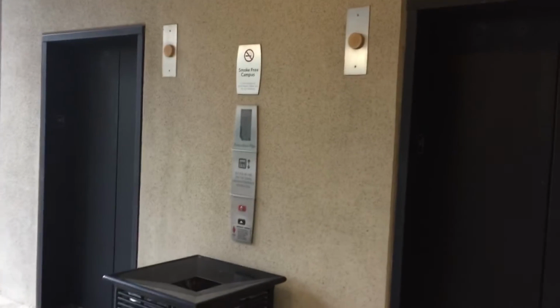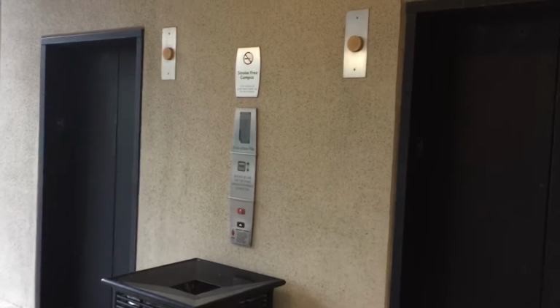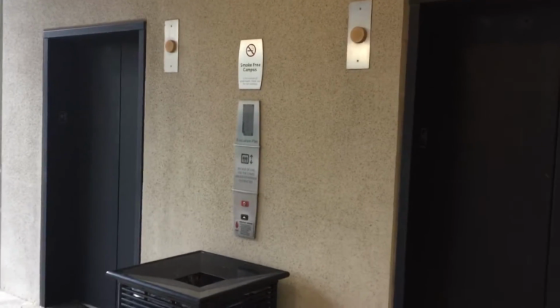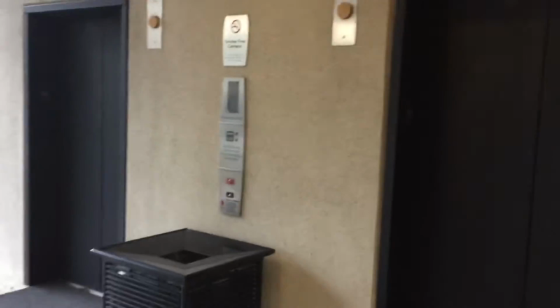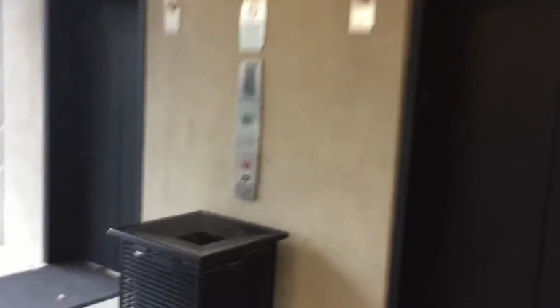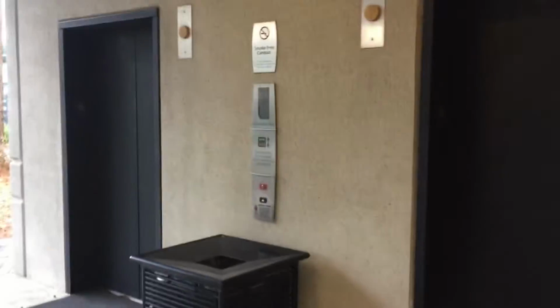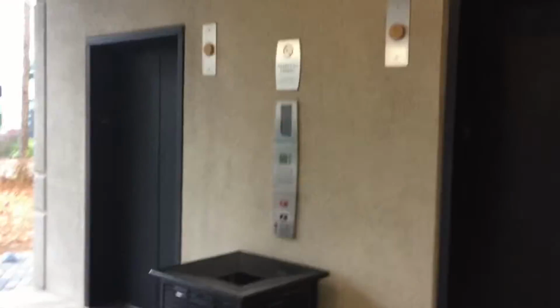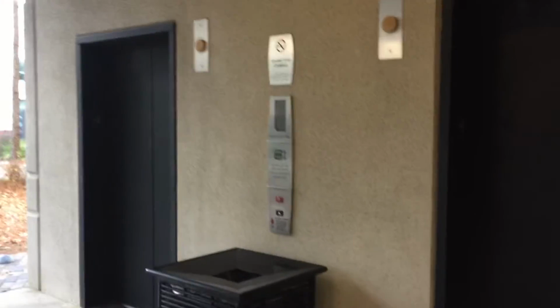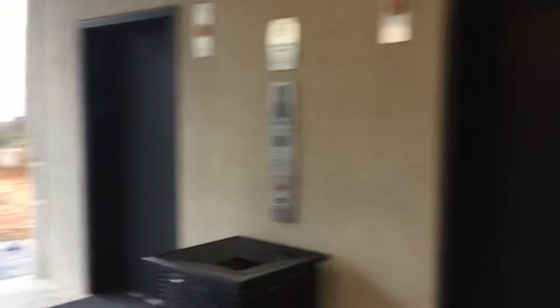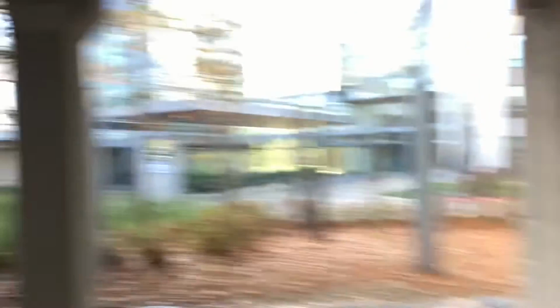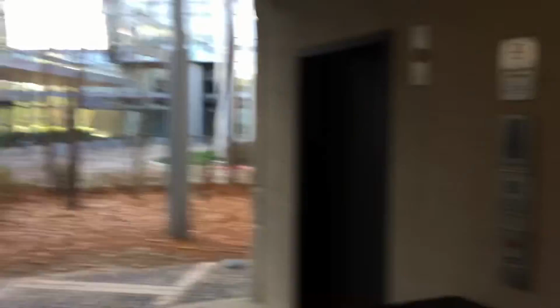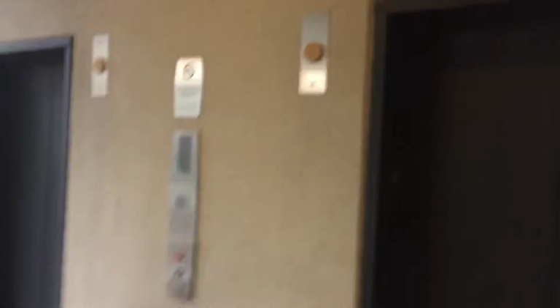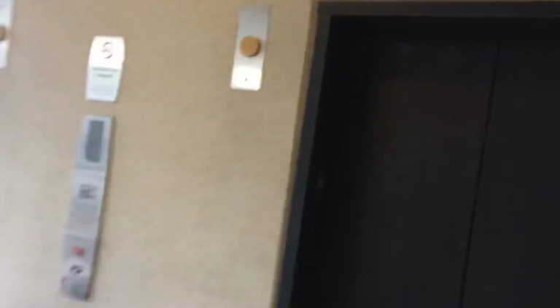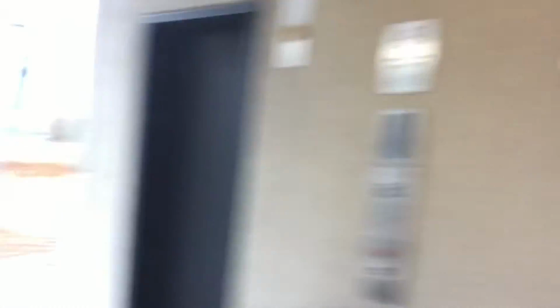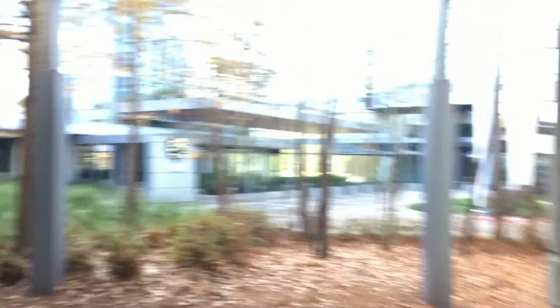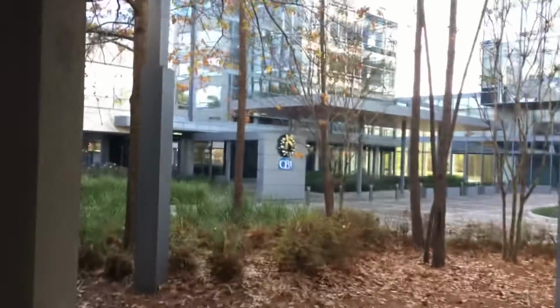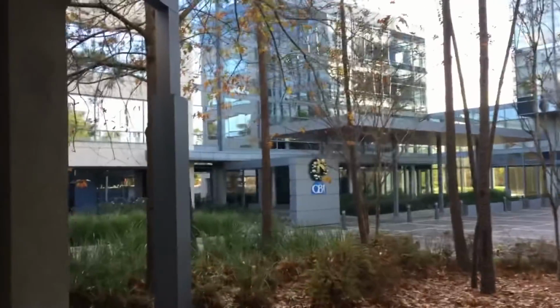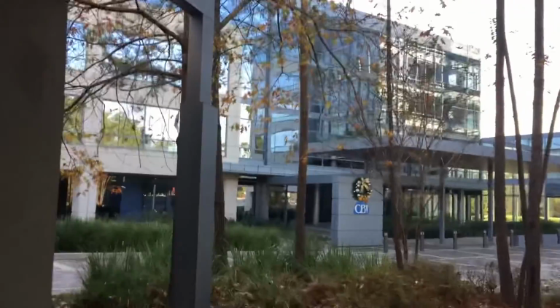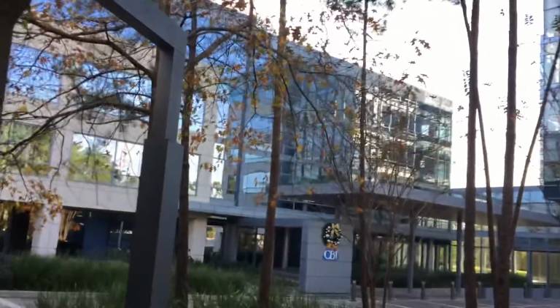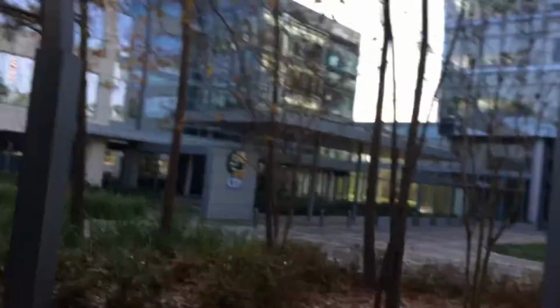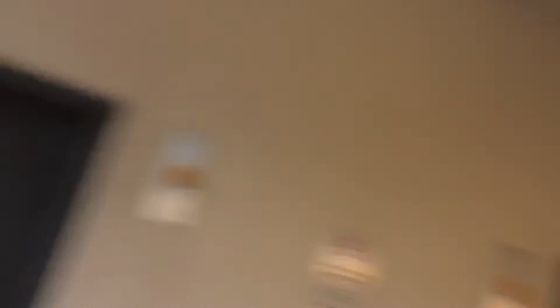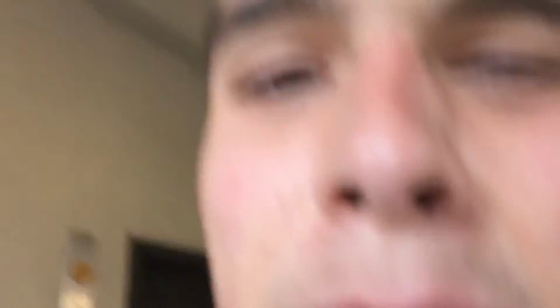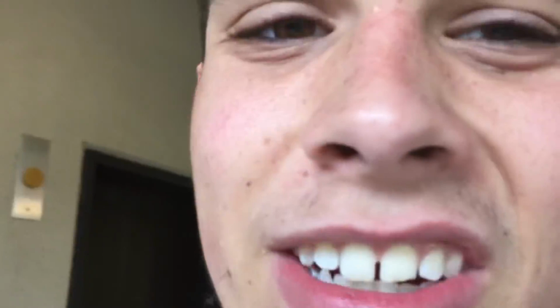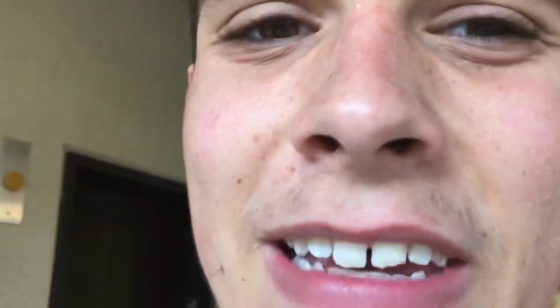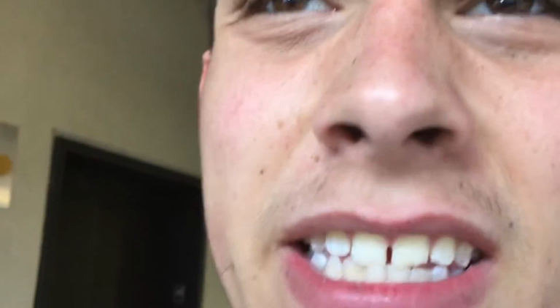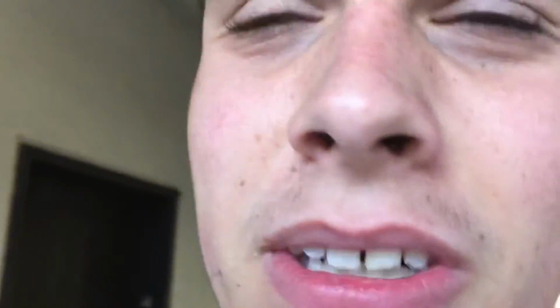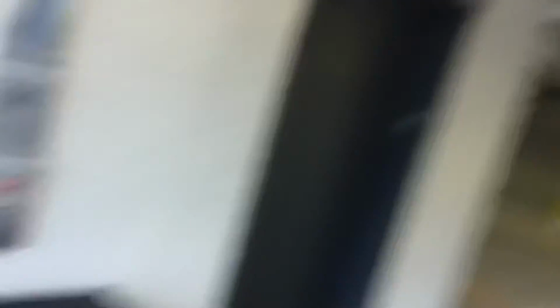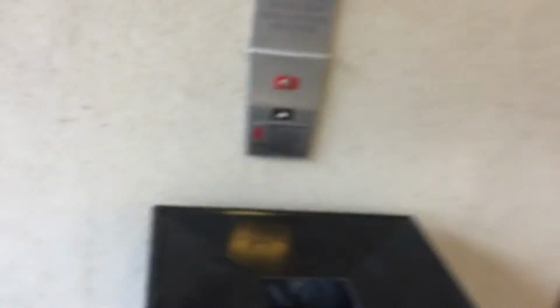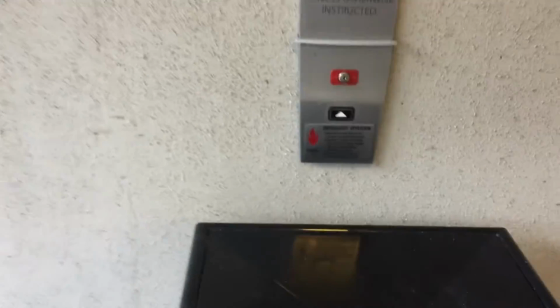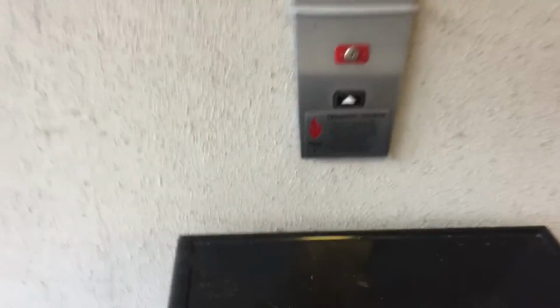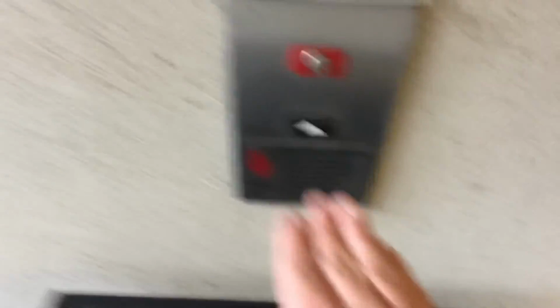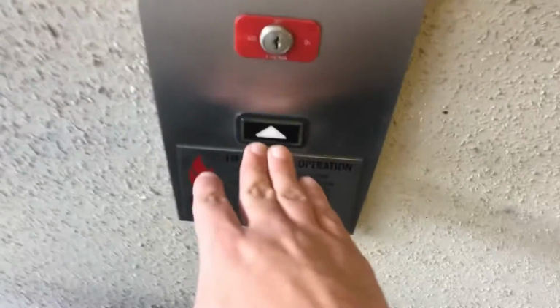These are going to be the elevators here at the CBI Building parking deck here in The Woodlands, Texas. There's the CBI Building right there, and Merry Christmas — it's December 25th. These are KONE elevators.